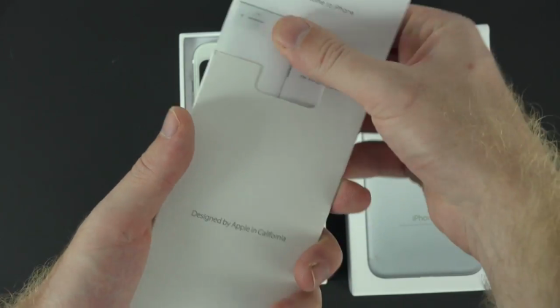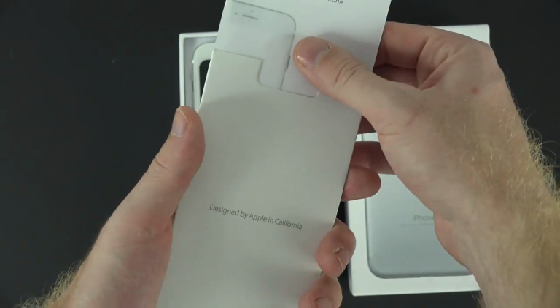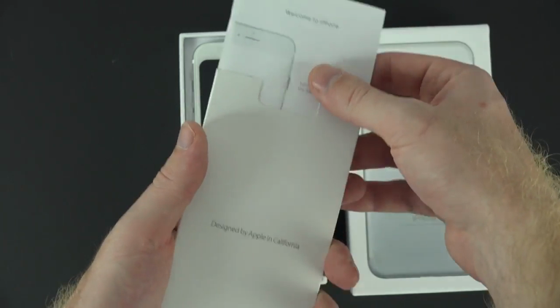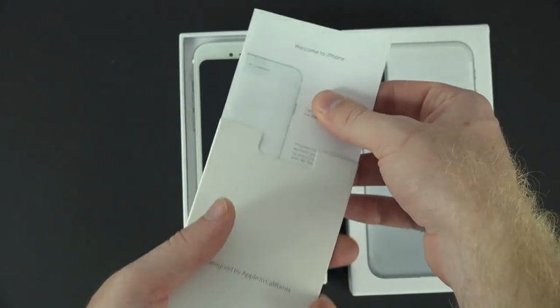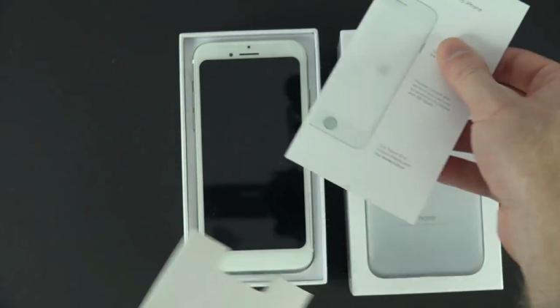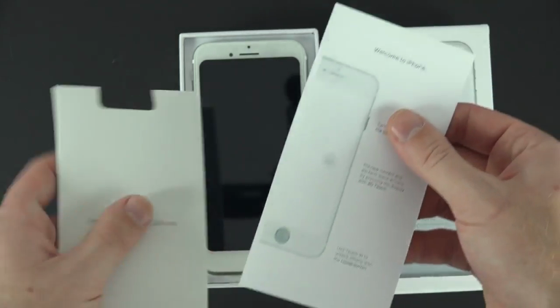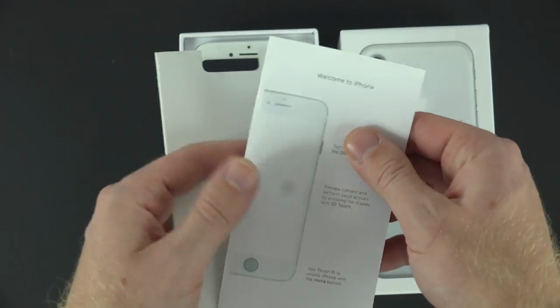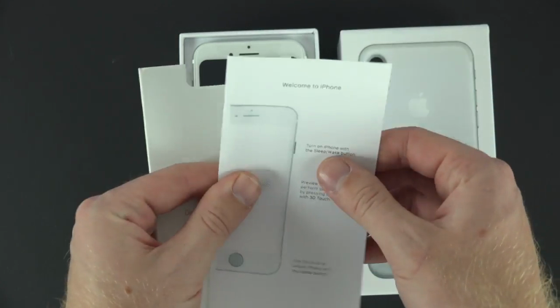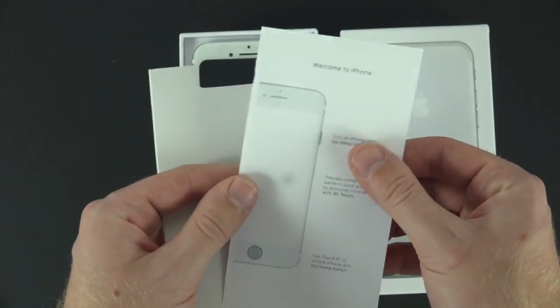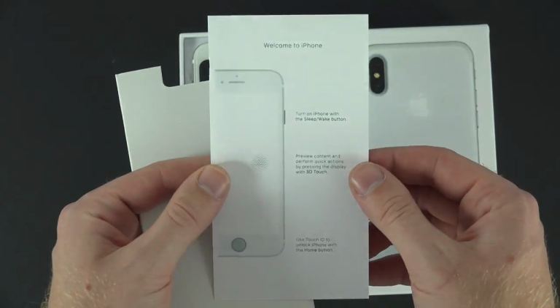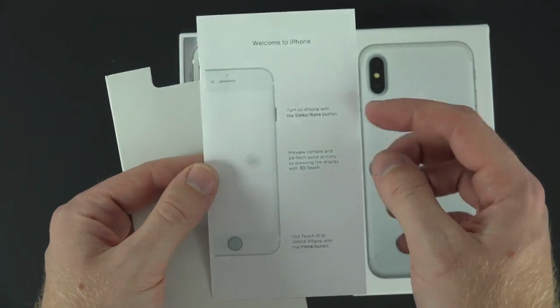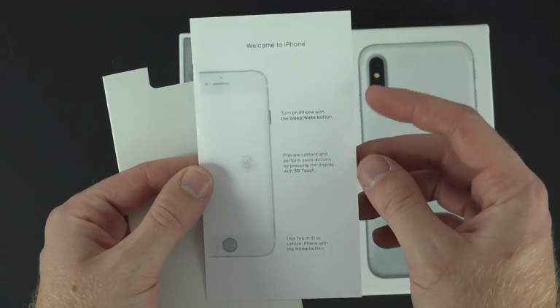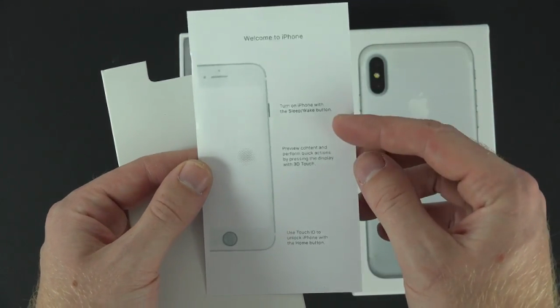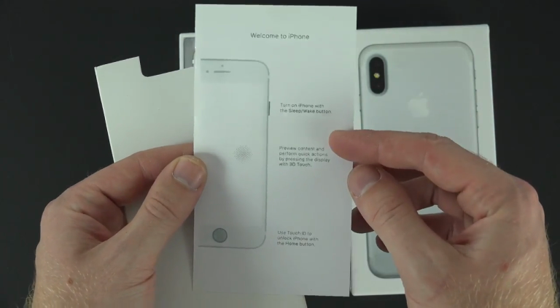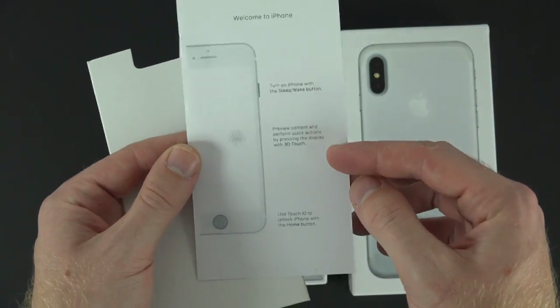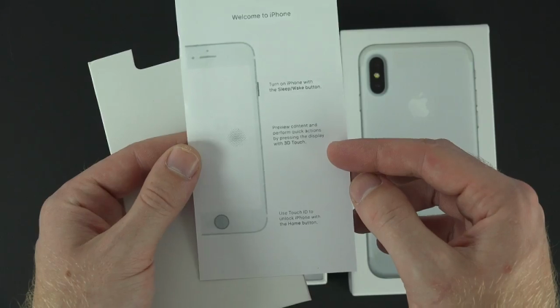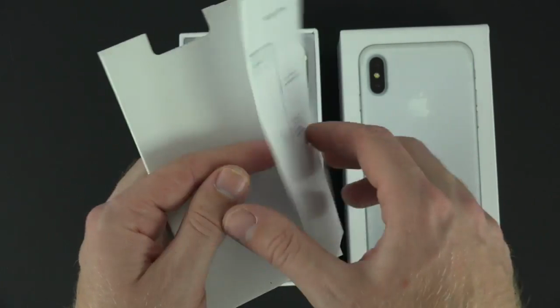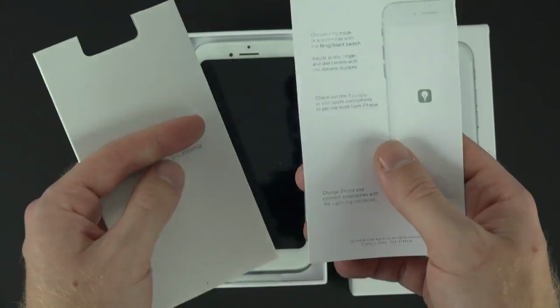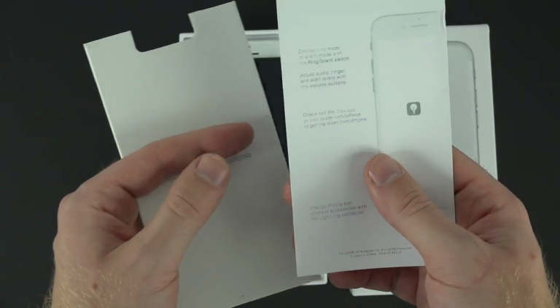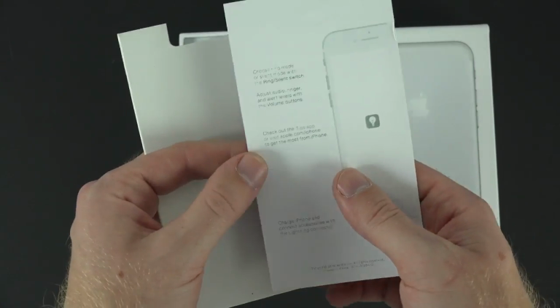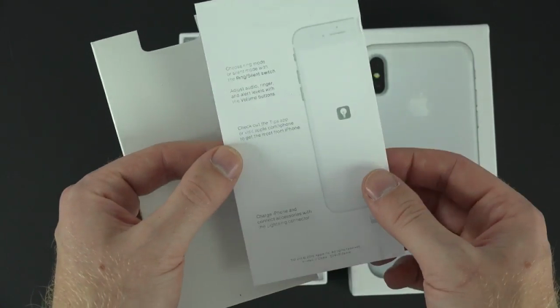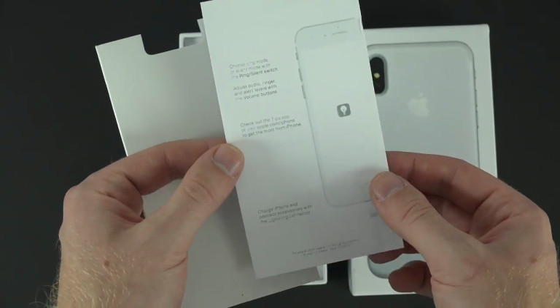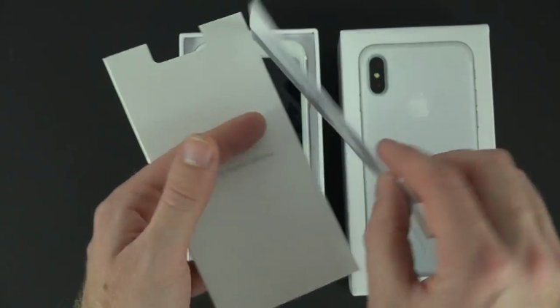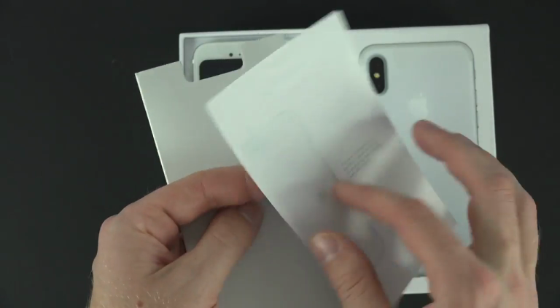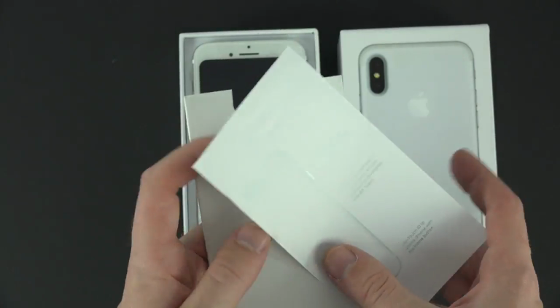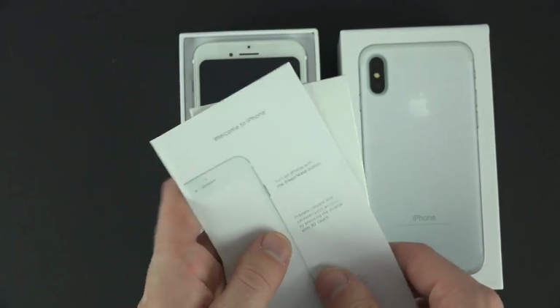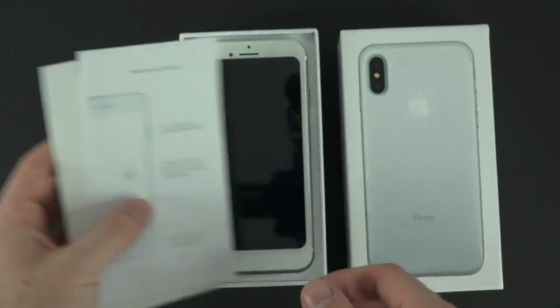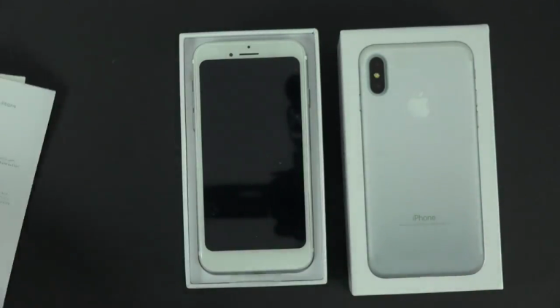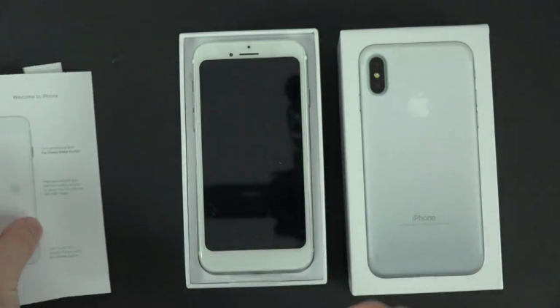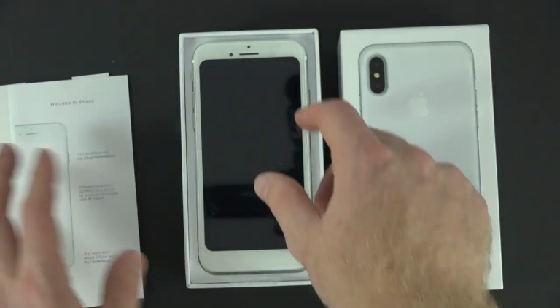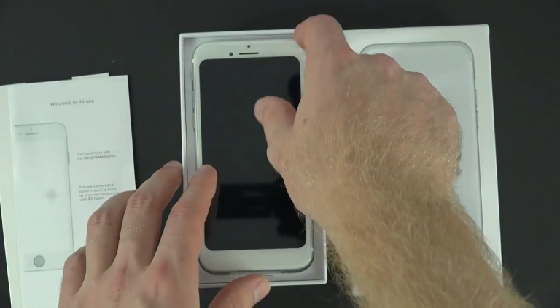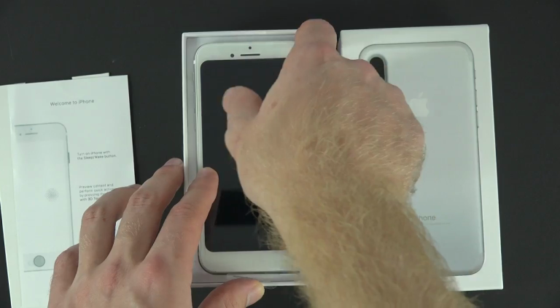You only get one thing inside and you don't even get your Apple stickers — it's just a quick start guide, but nothing too exciting right there, so just toss it off to the side.